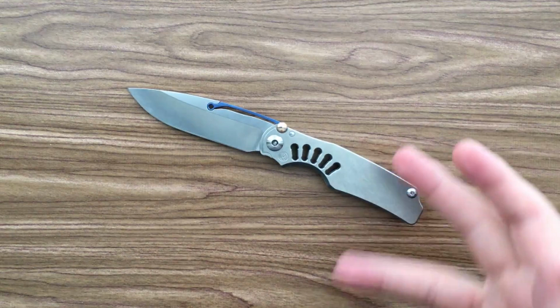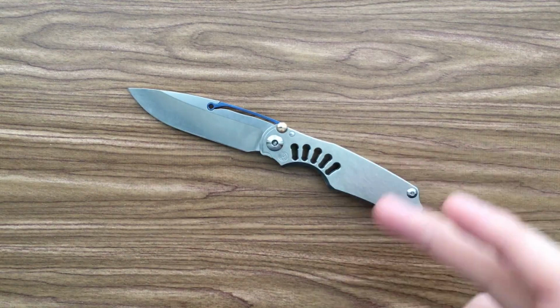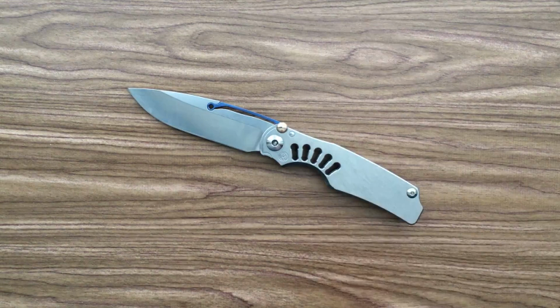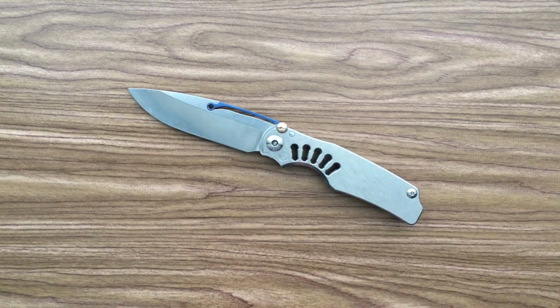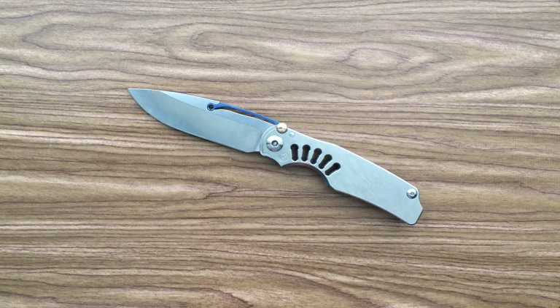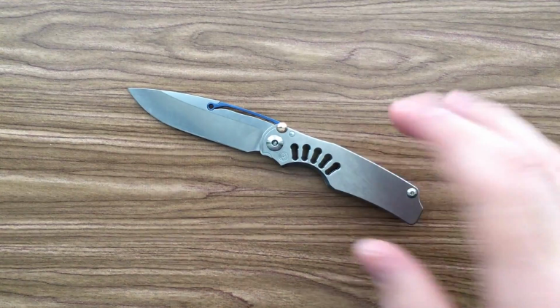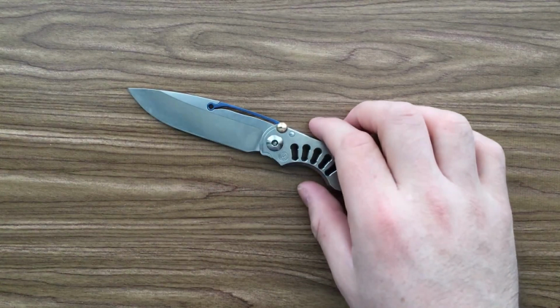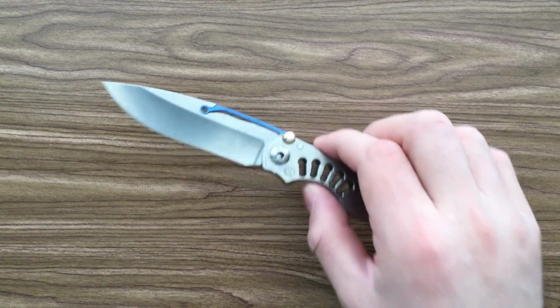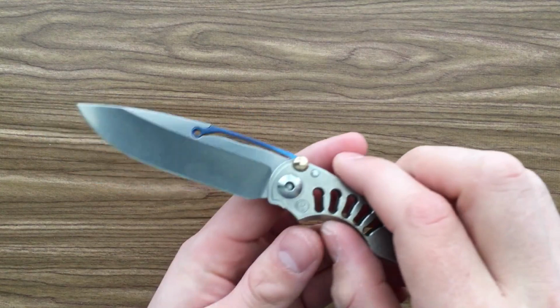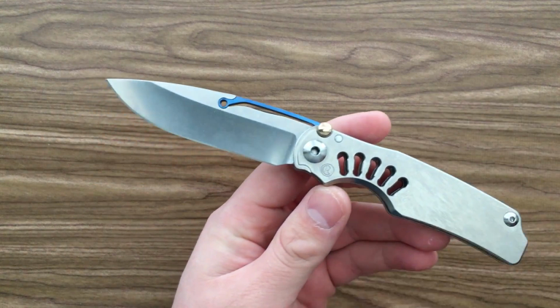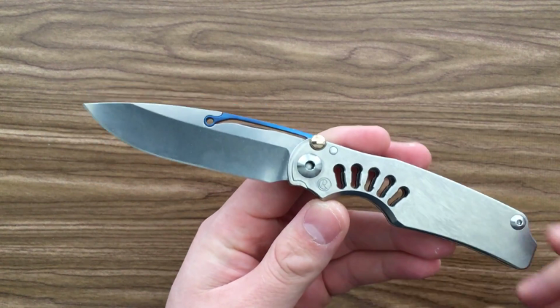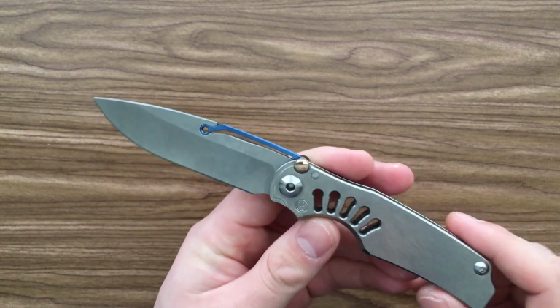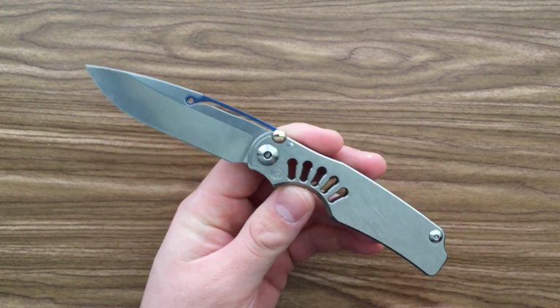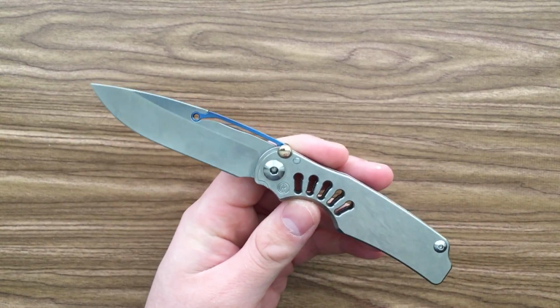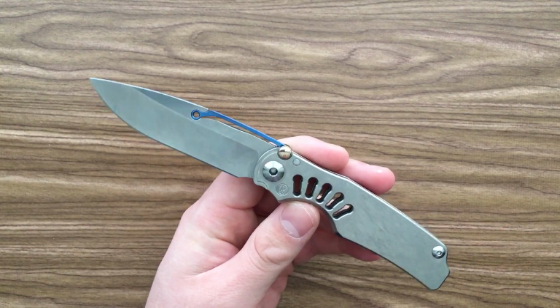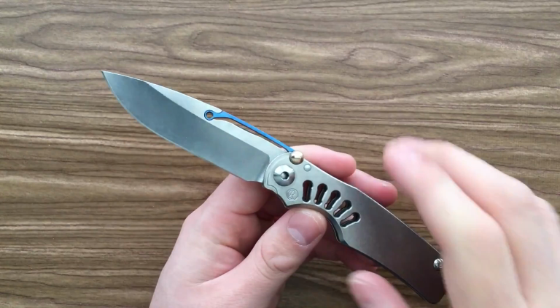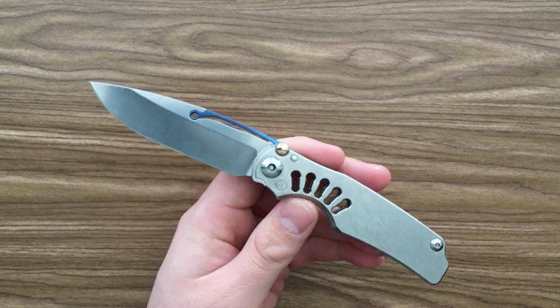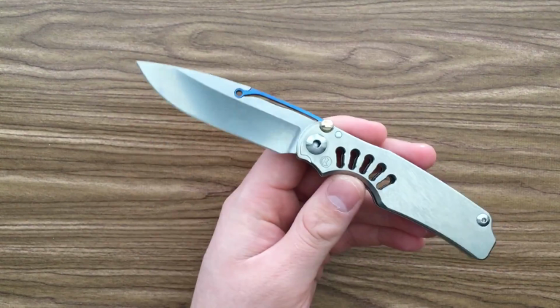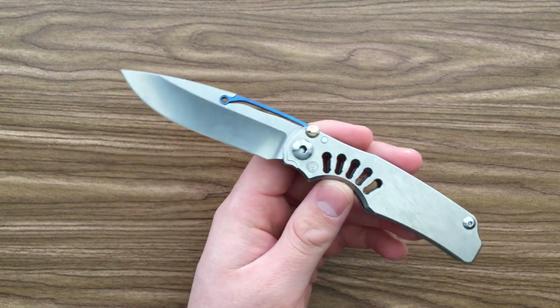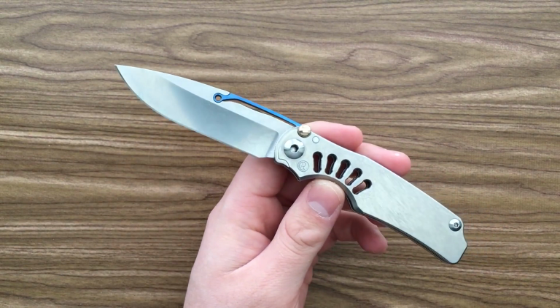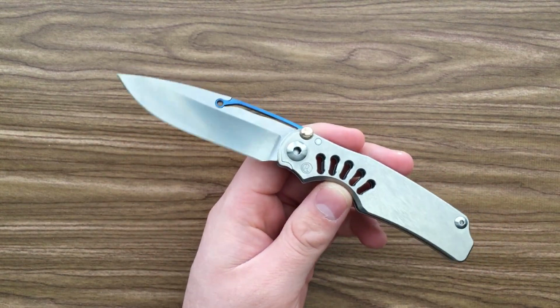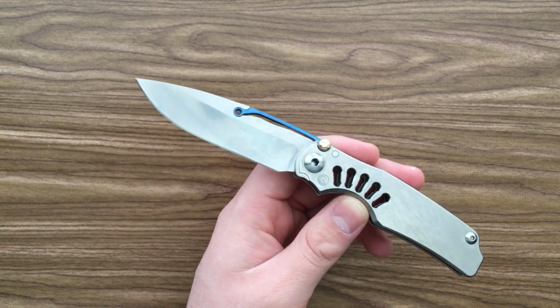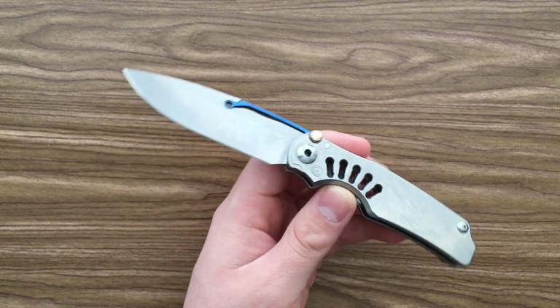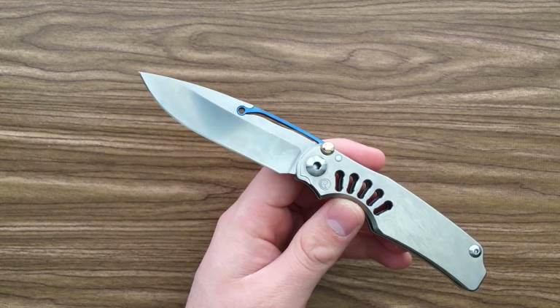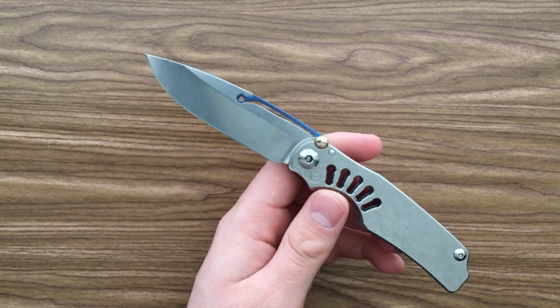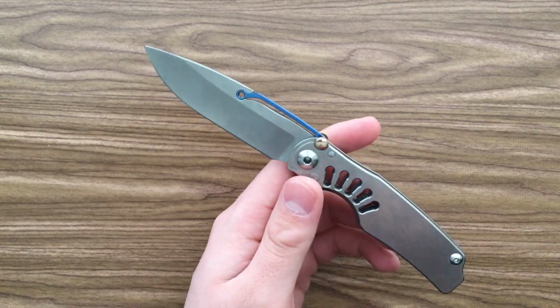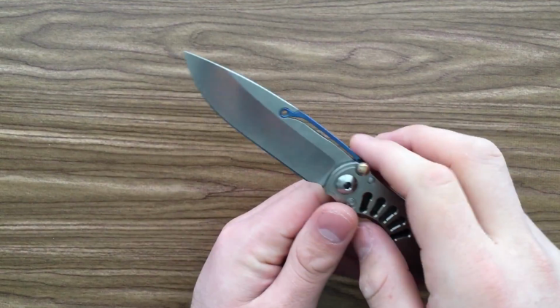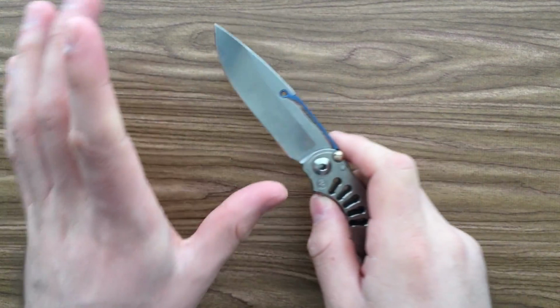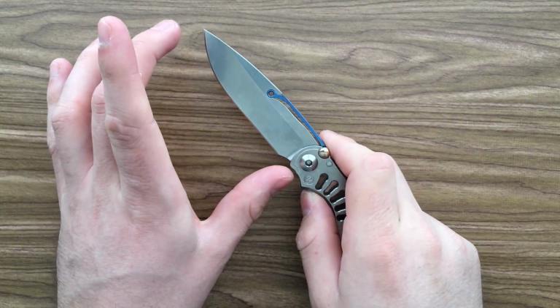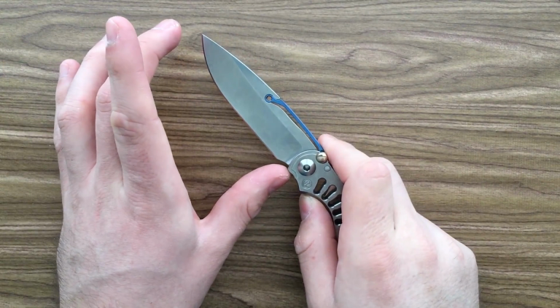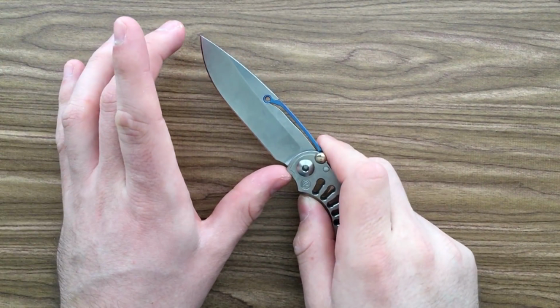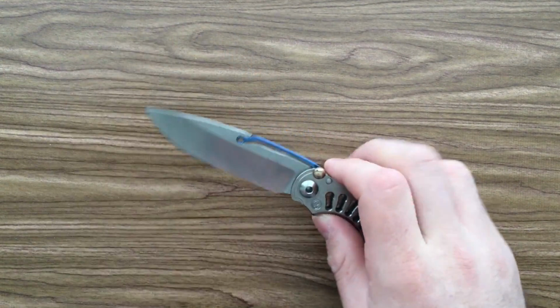This ends up getting a whole bunch of EDC time for me. This ends up in my pocket more often than even I really expected. And that's because it's a really great all-arounder knife for the kind of office environment I work in.